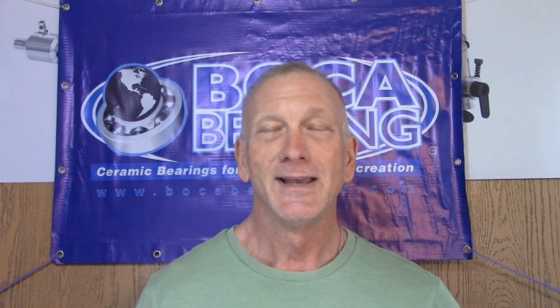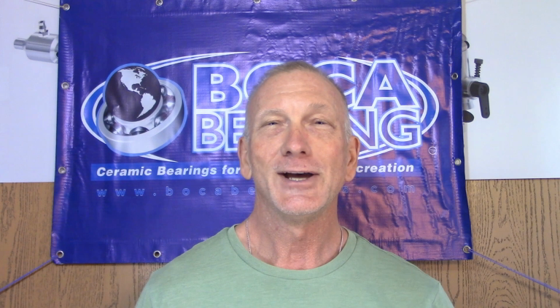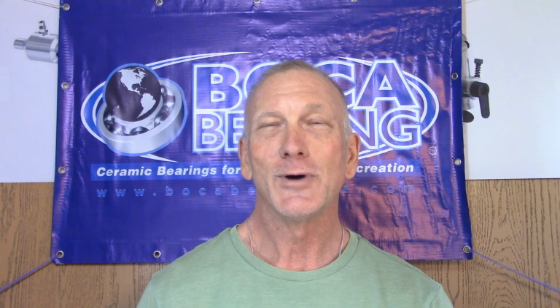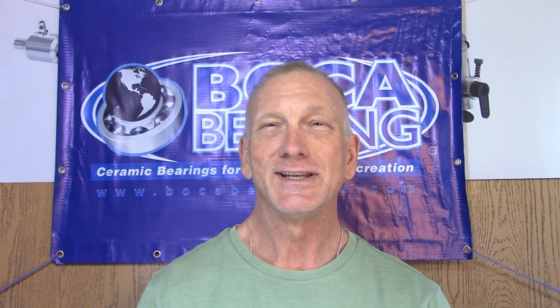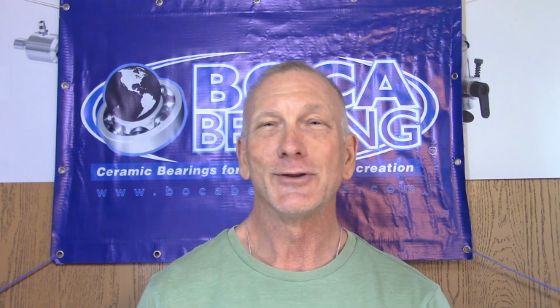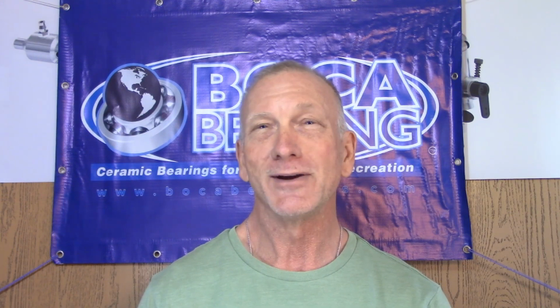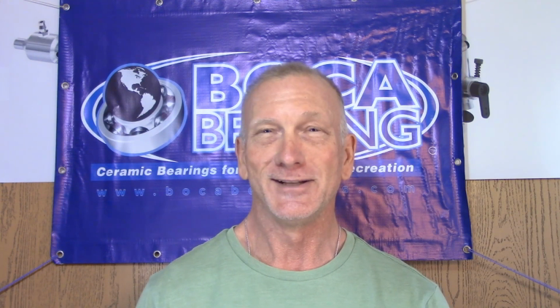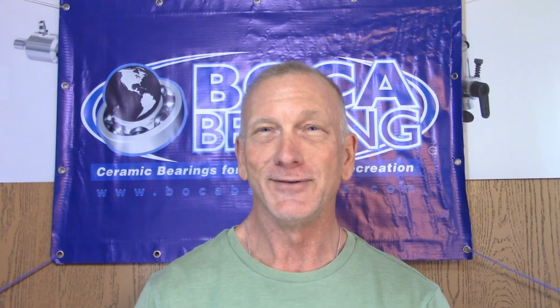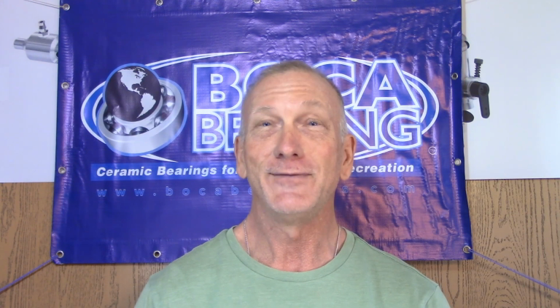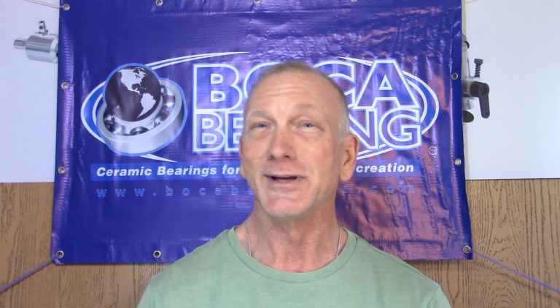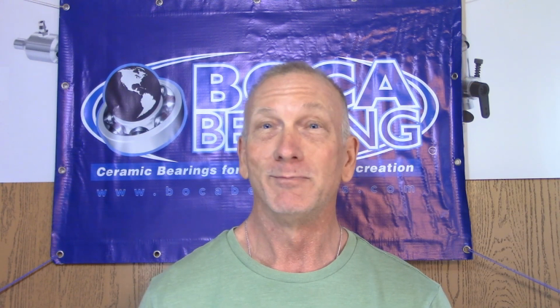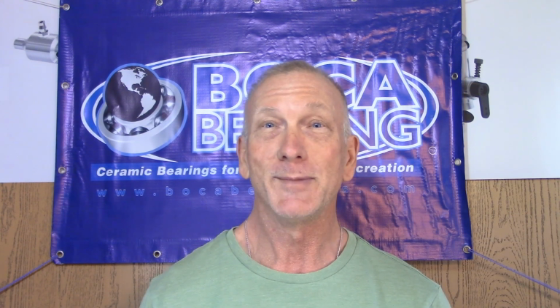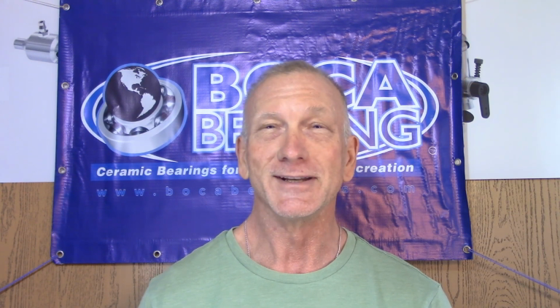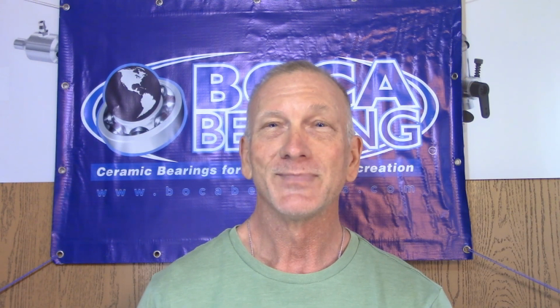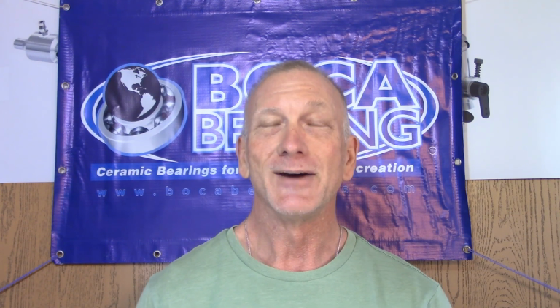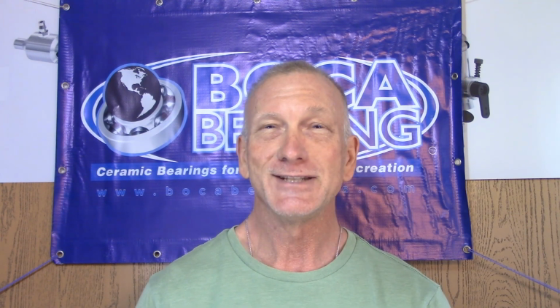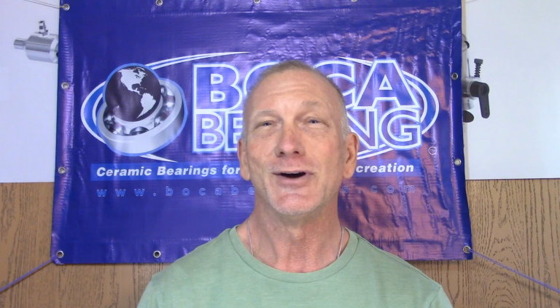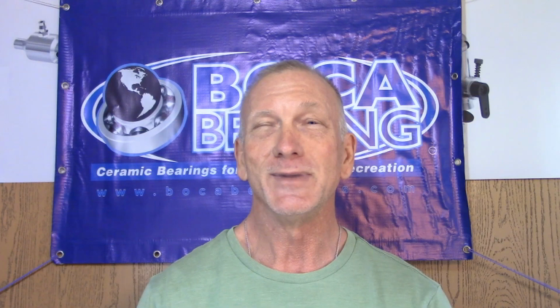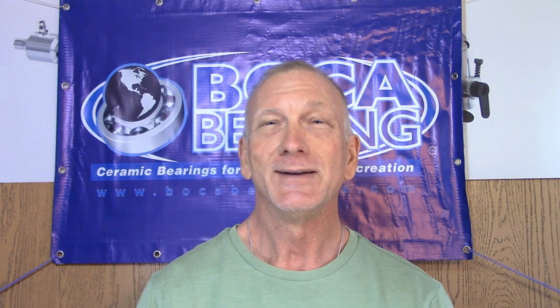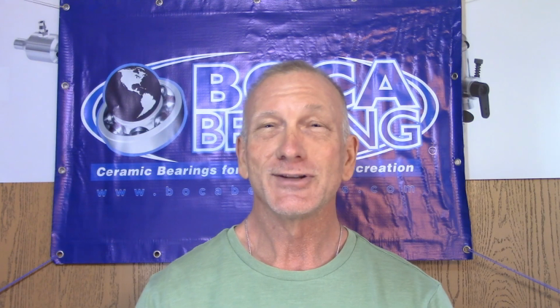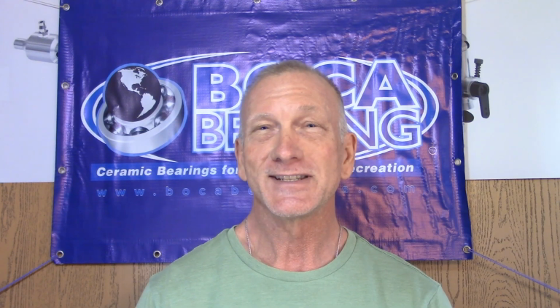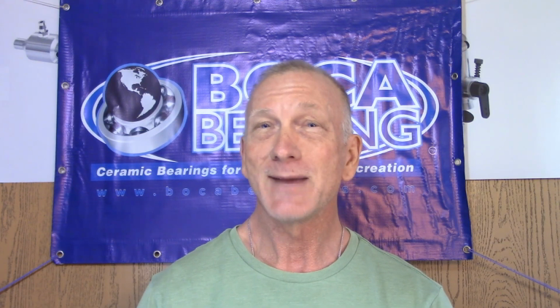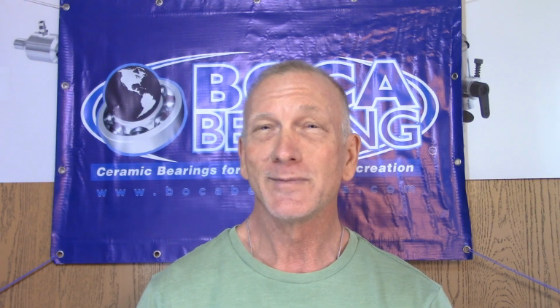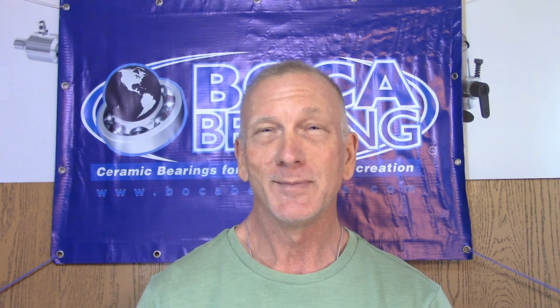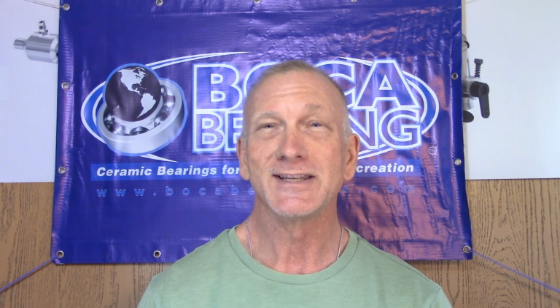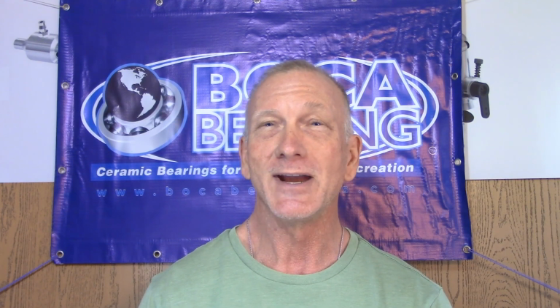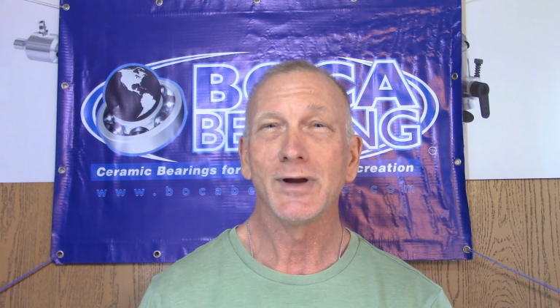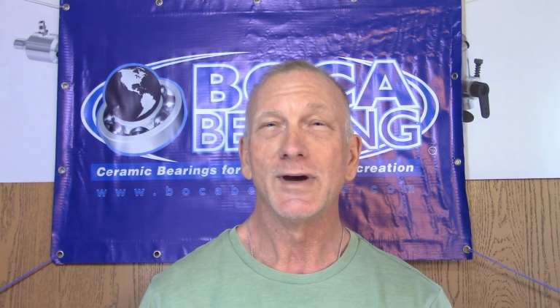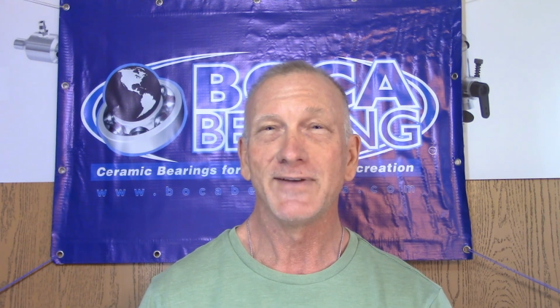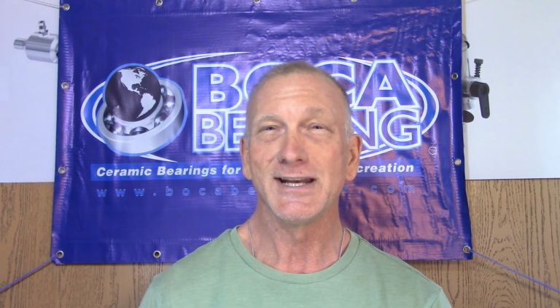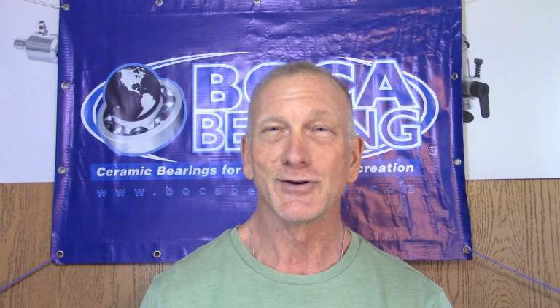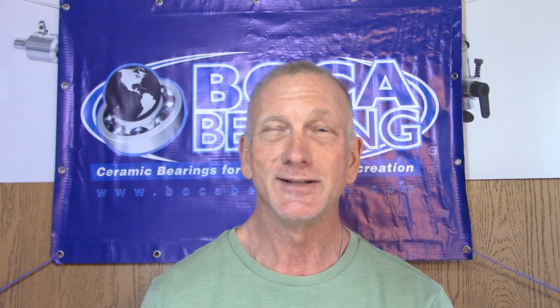Hello and welcome once again to another bearing installation video featuring Boca Bearings. In today's video I'm going to be installing a set of high performance Boca Bearings into my own OS FS91 Surpass engine.